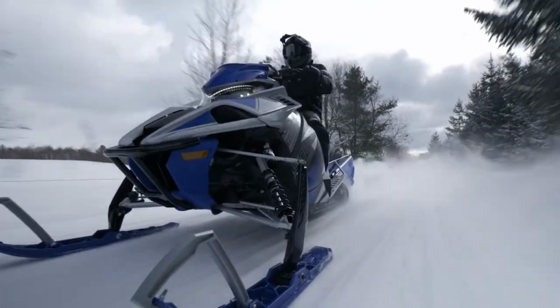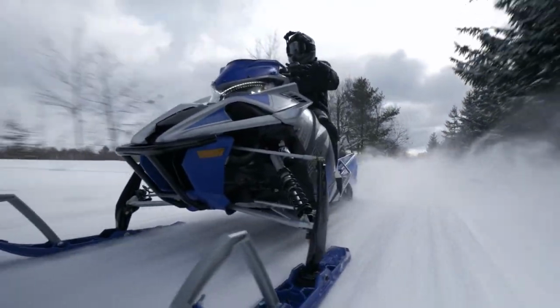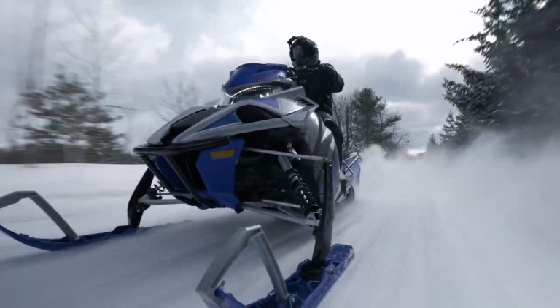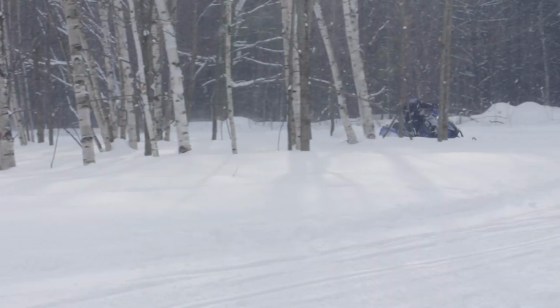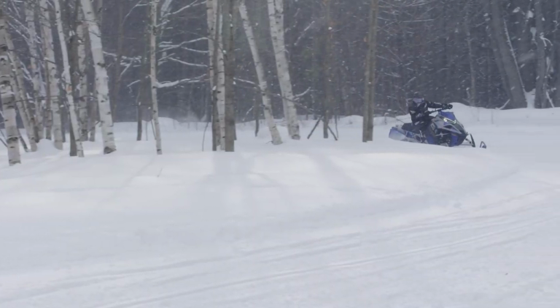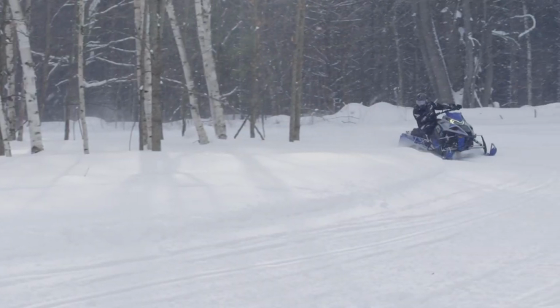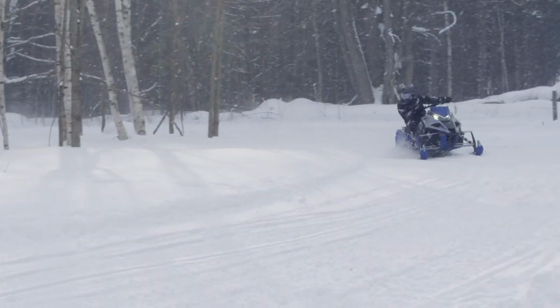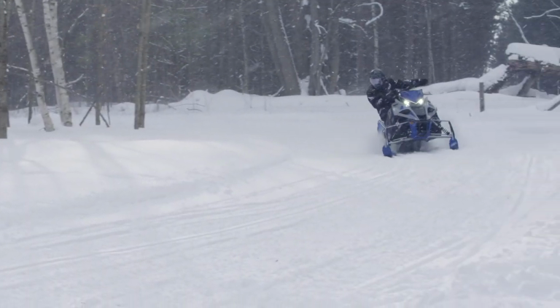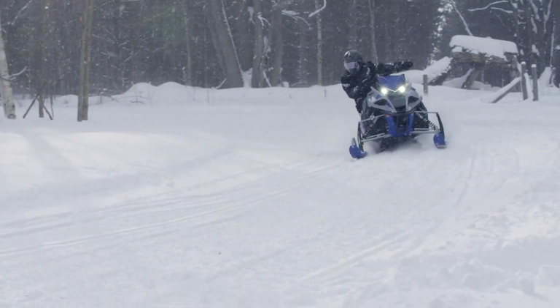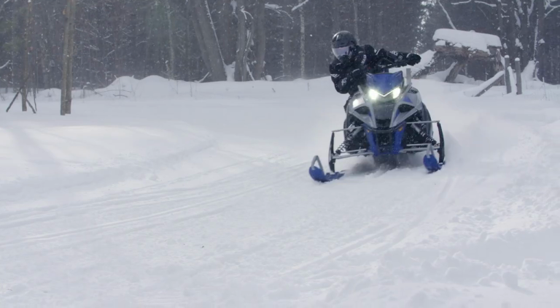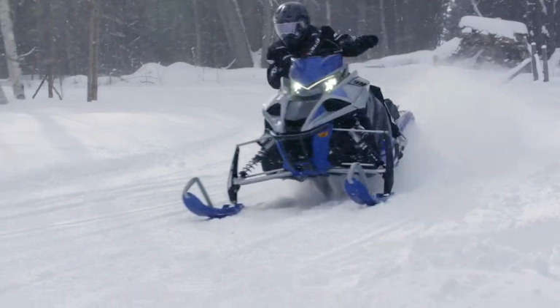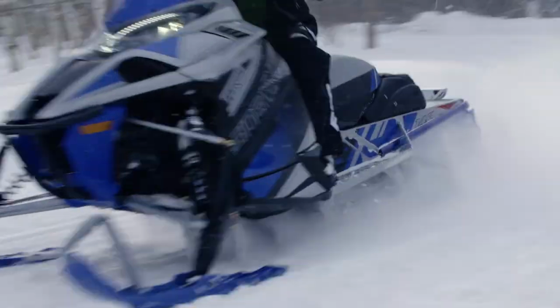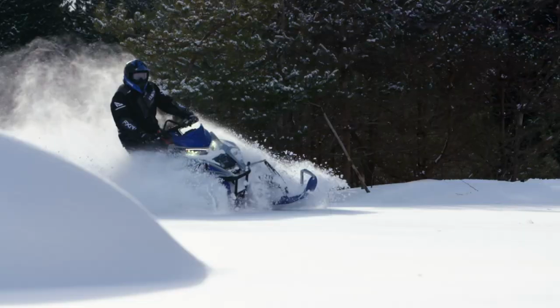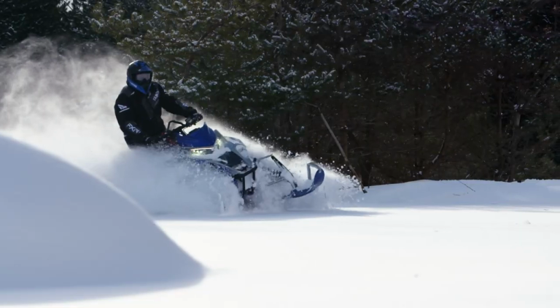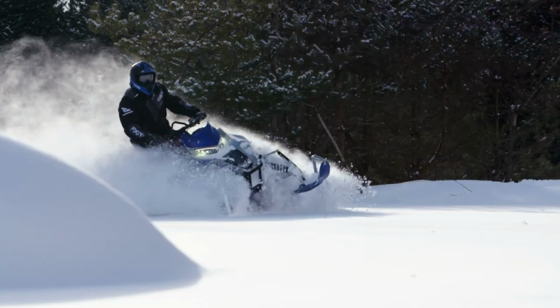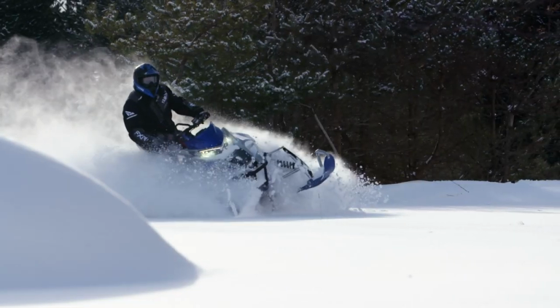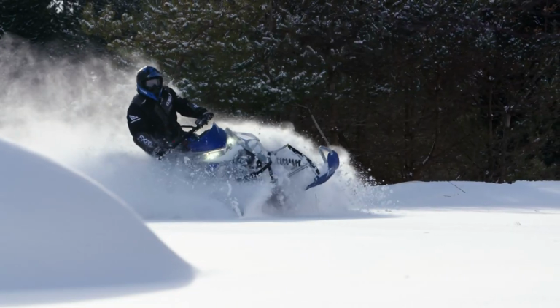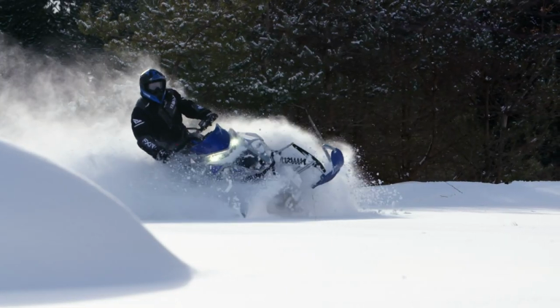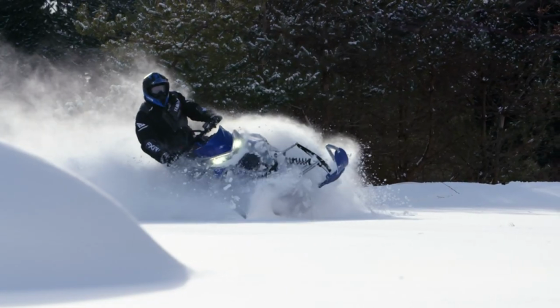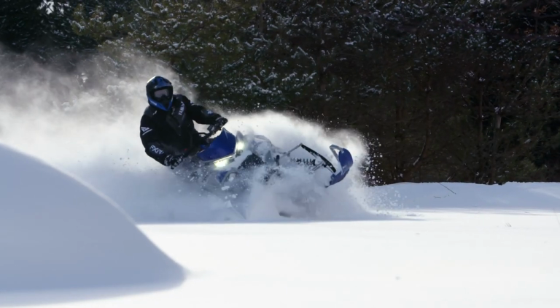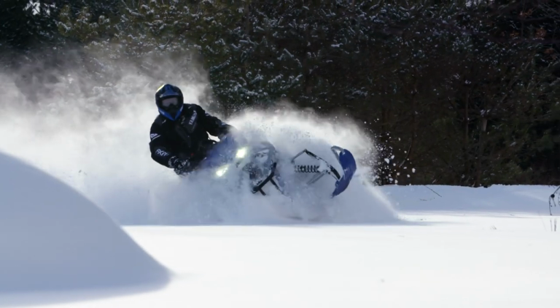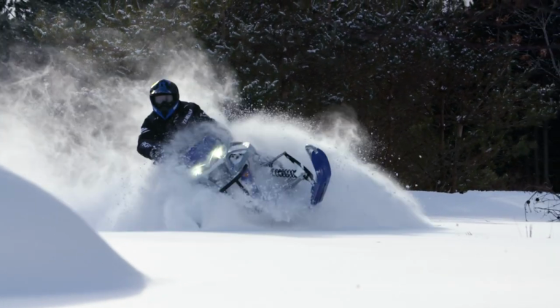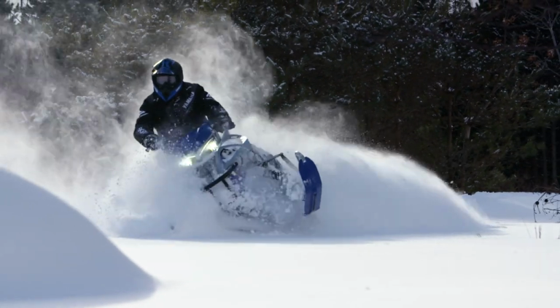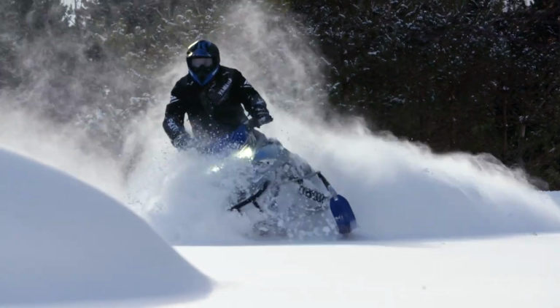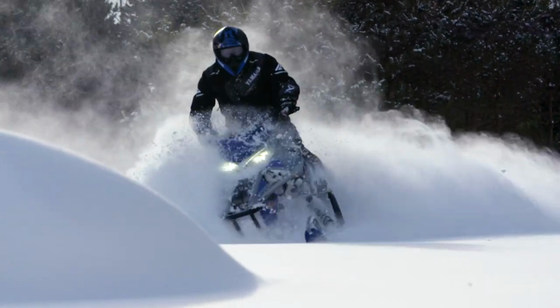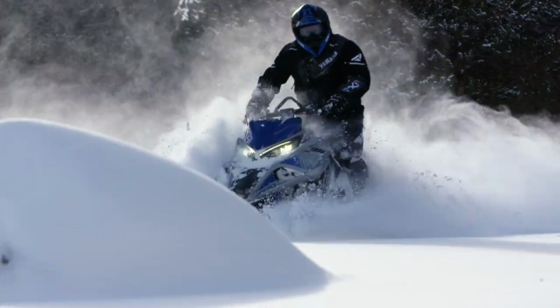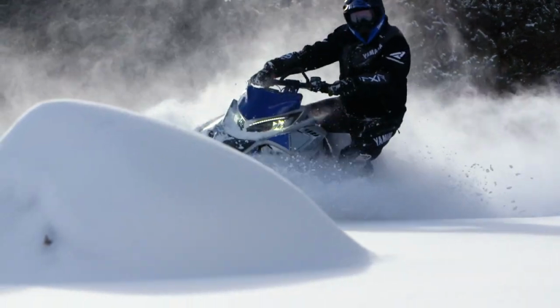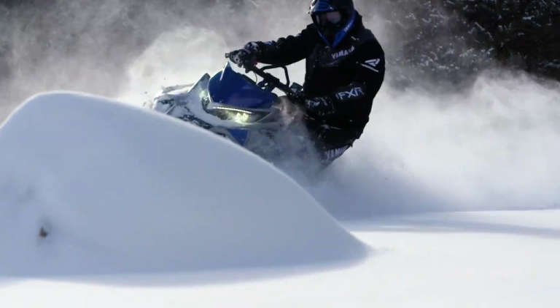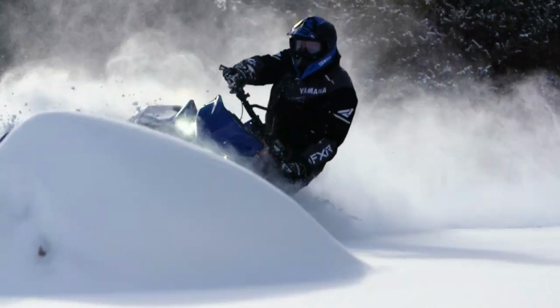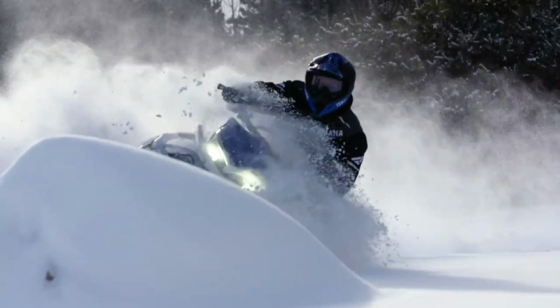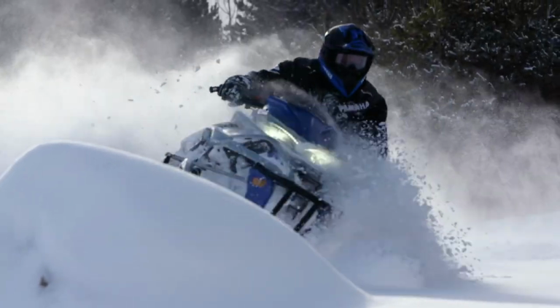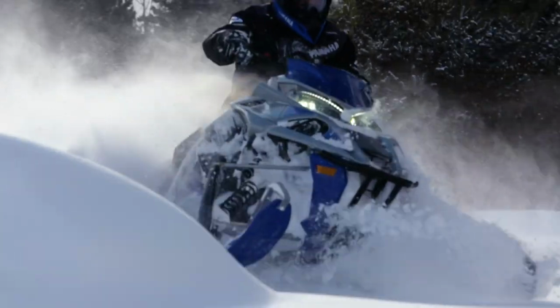The benefits of the 146 don't stop with on-trail performance. The uncoupled skid also helps to keep the front end up when venturing off-trail, allowing you to carve through untouched powder.